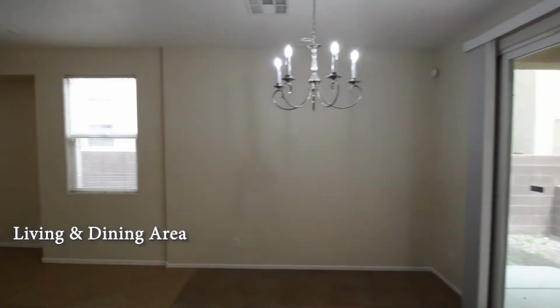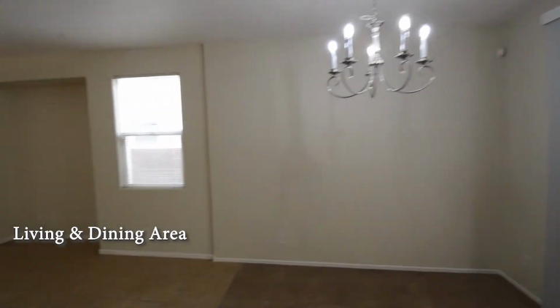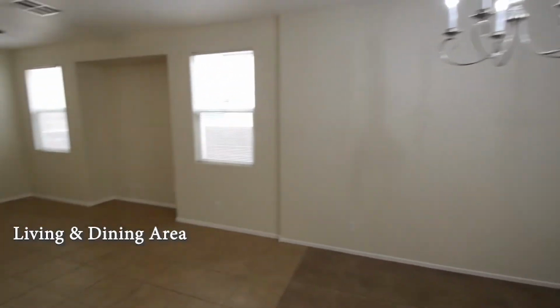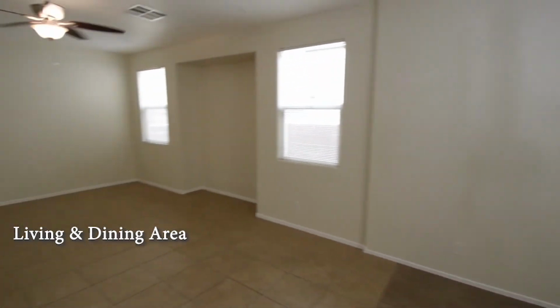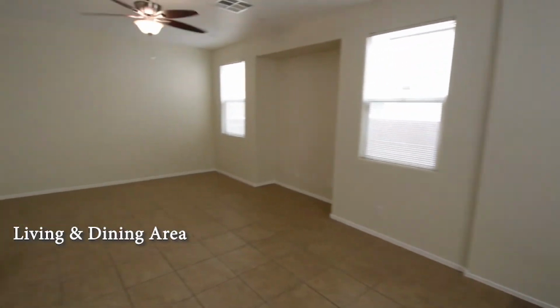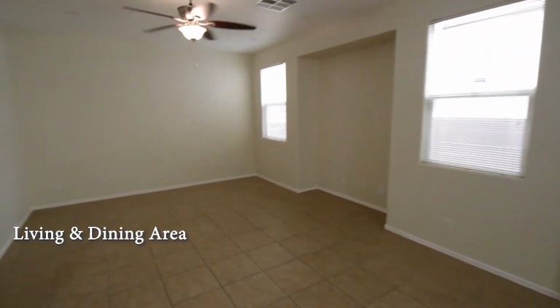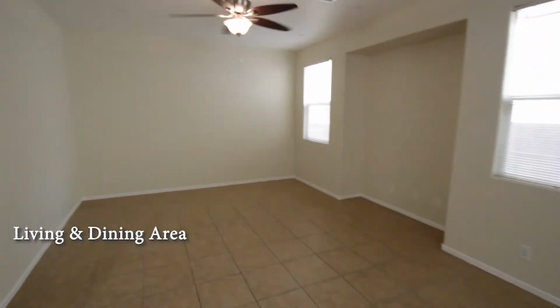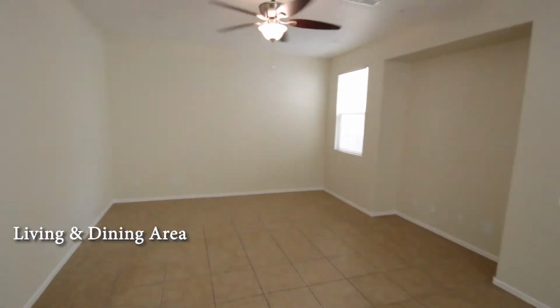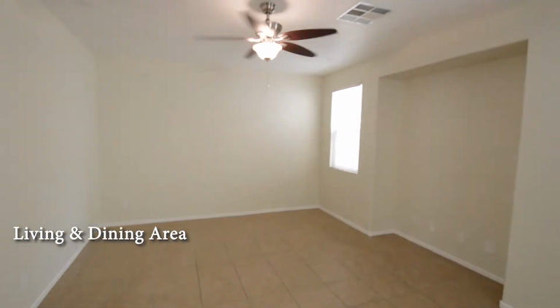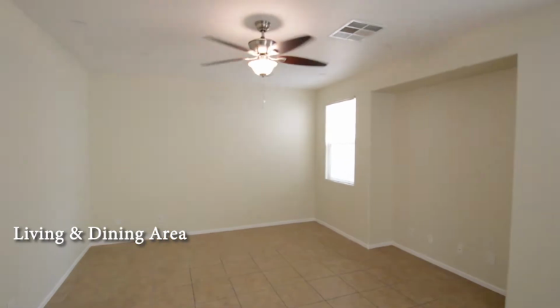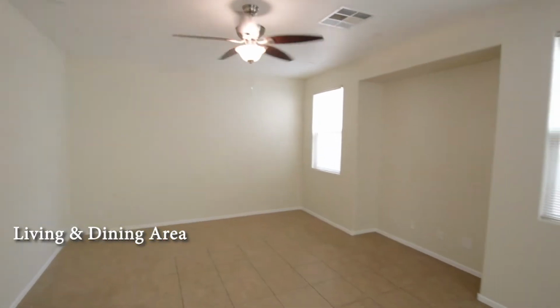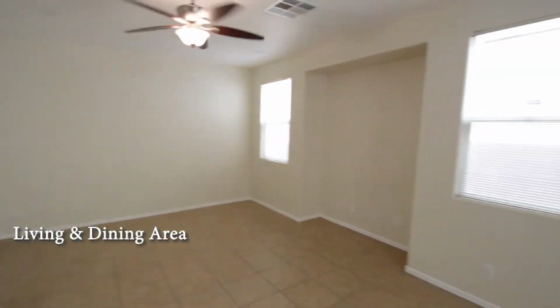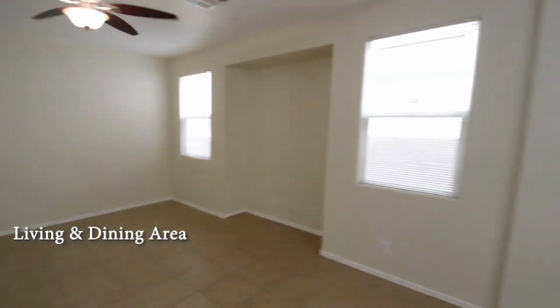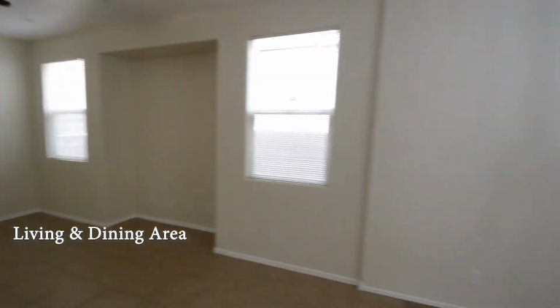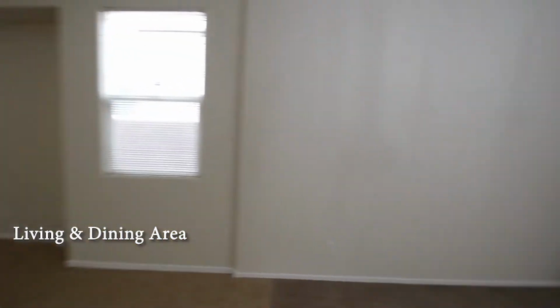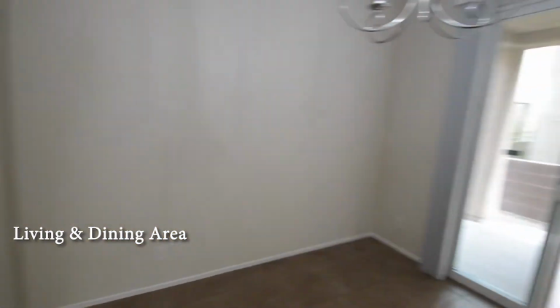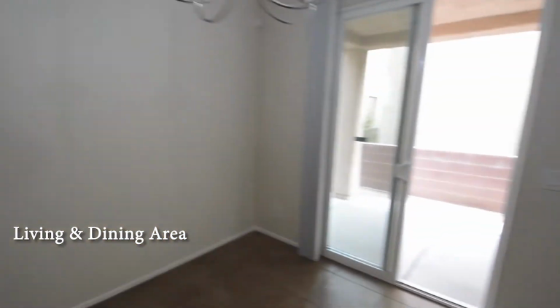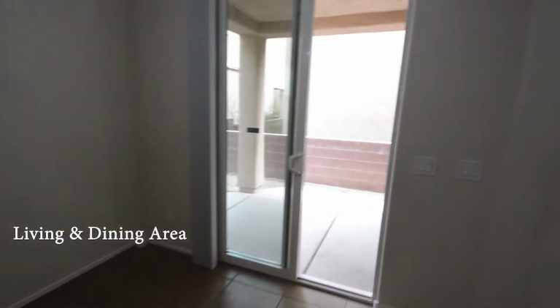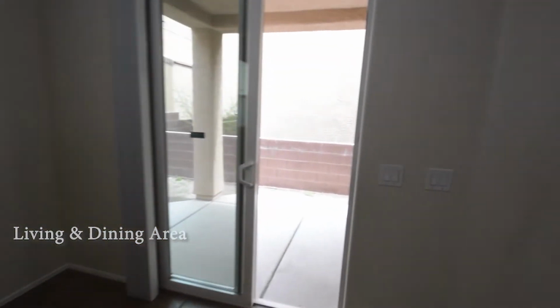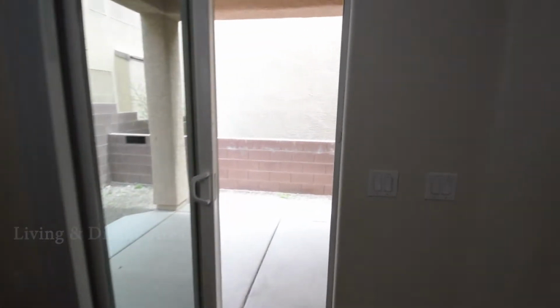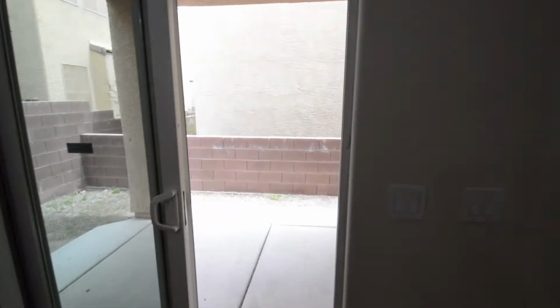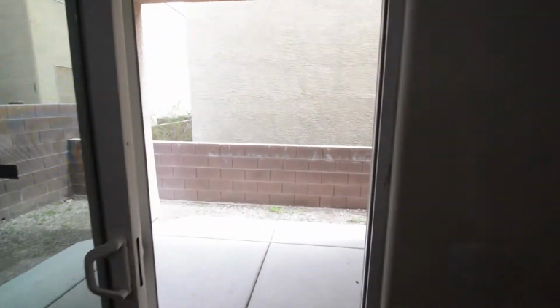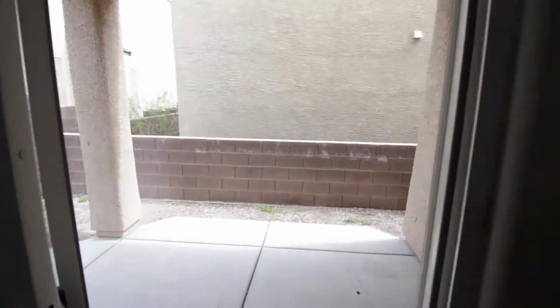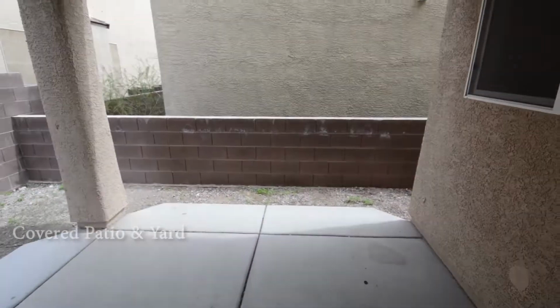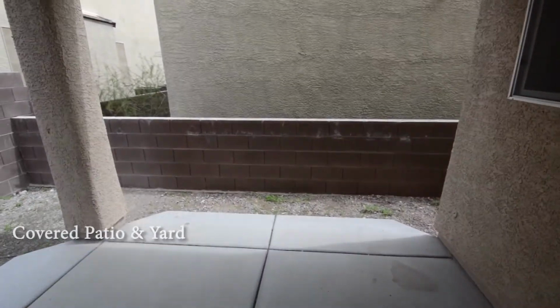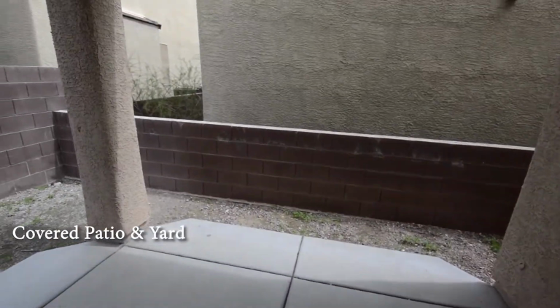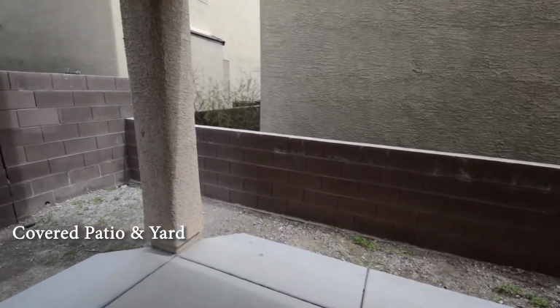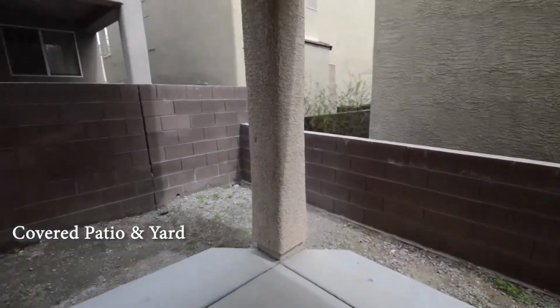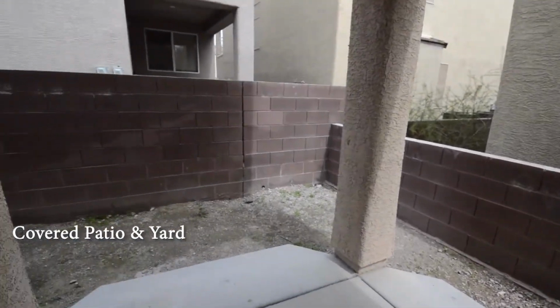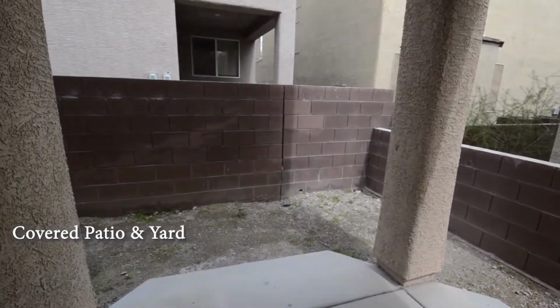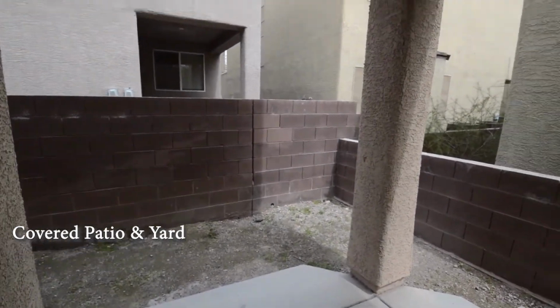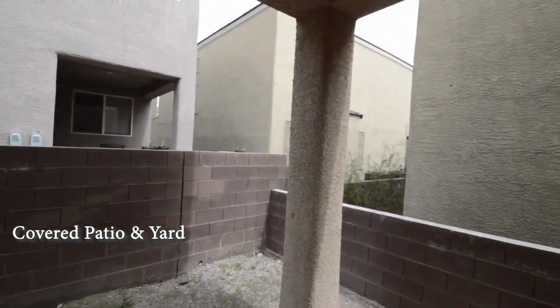The living room has window blinds, a ceiling fan with light and tile flooring. The home has a covered patio and a small yard.